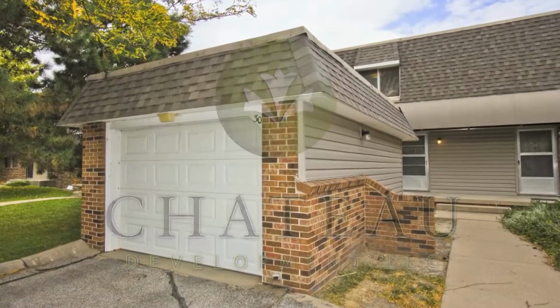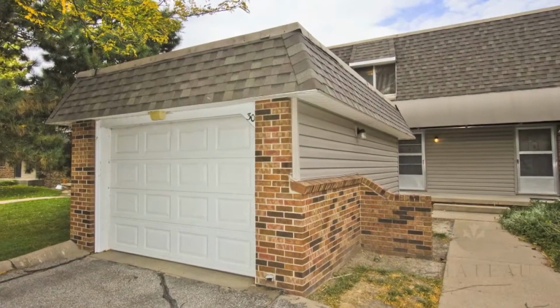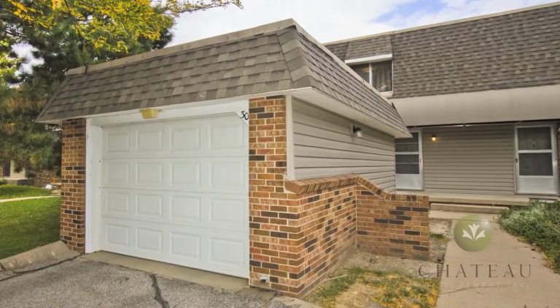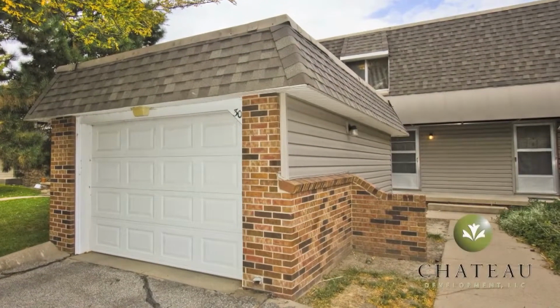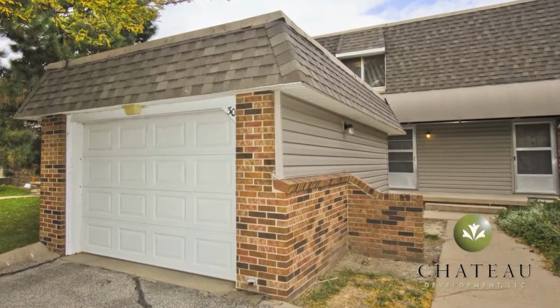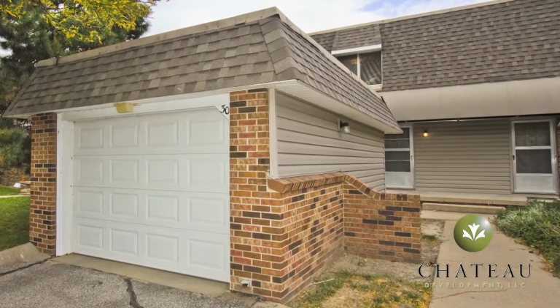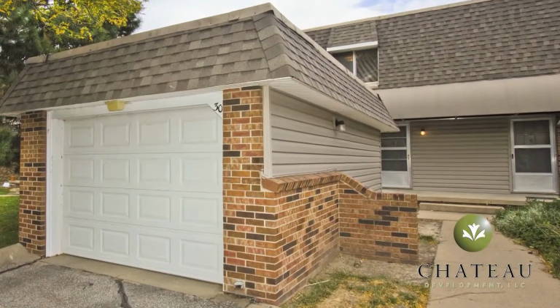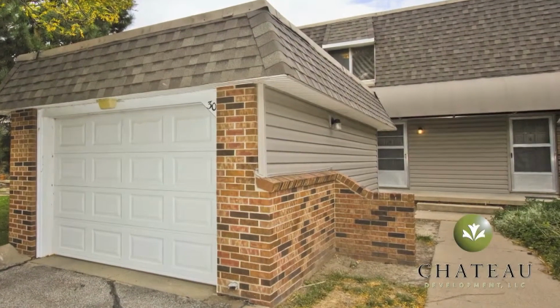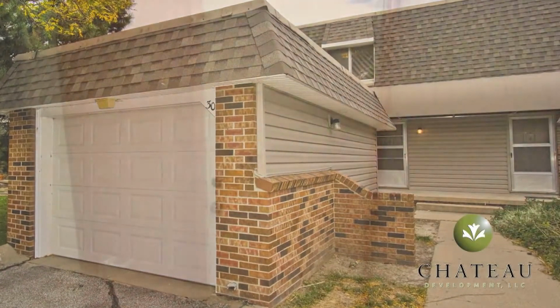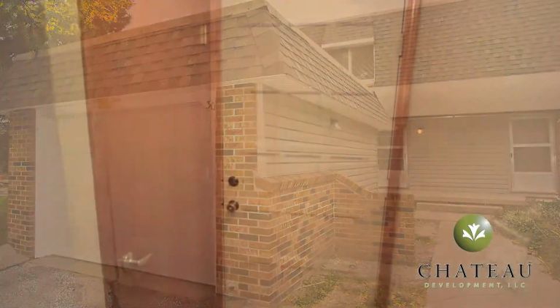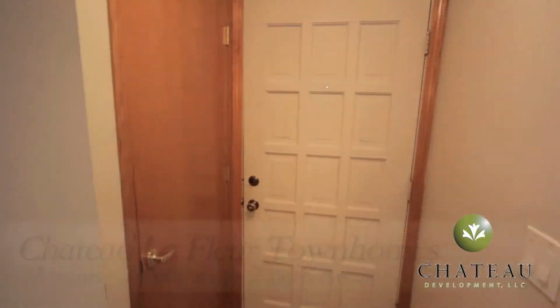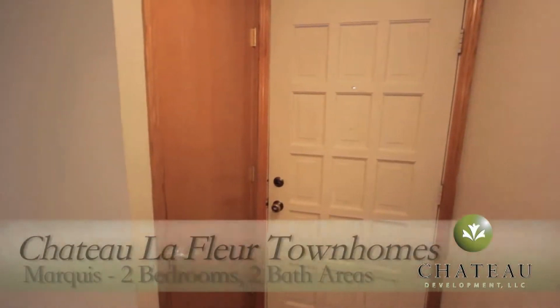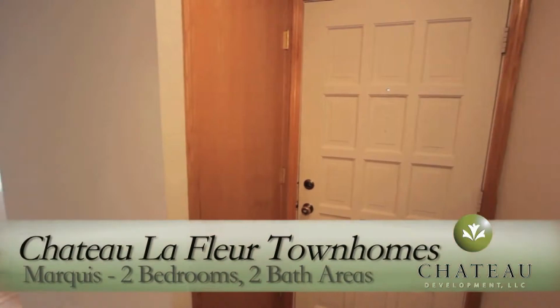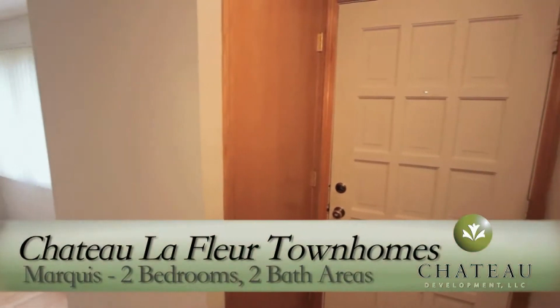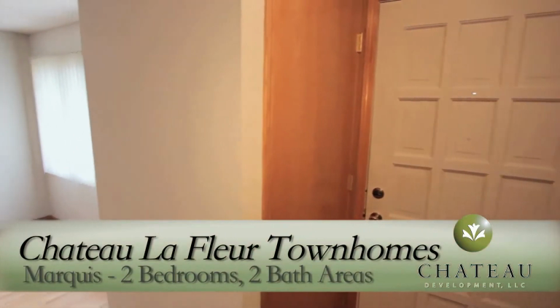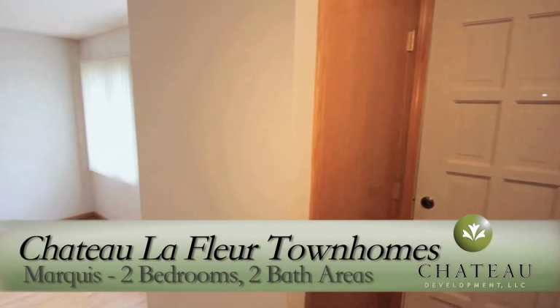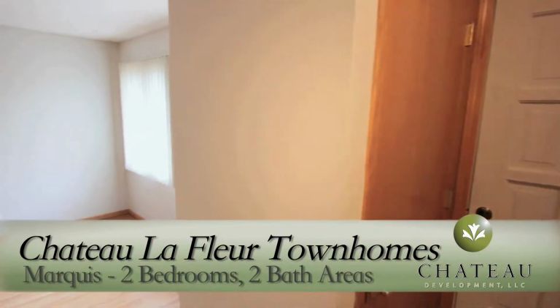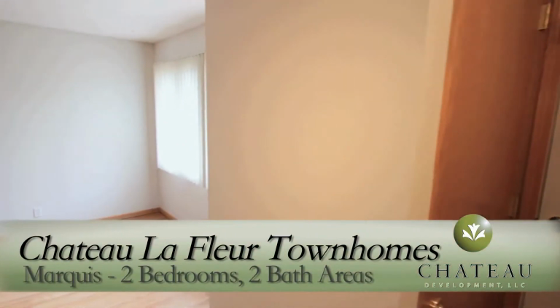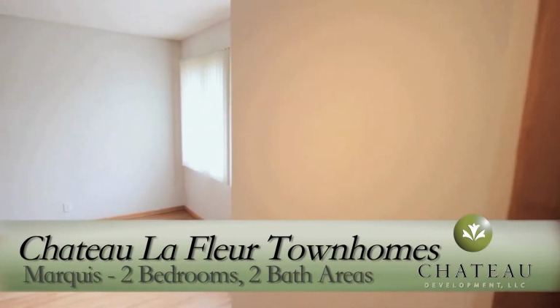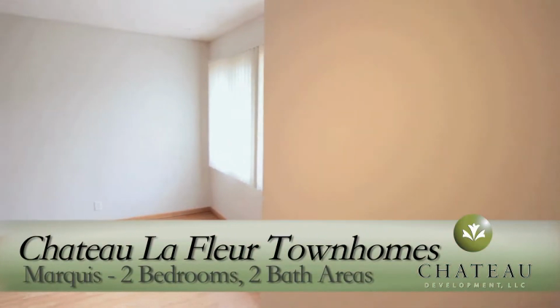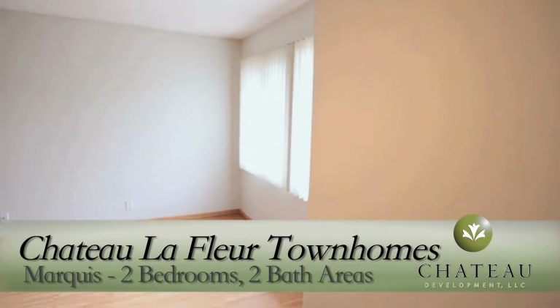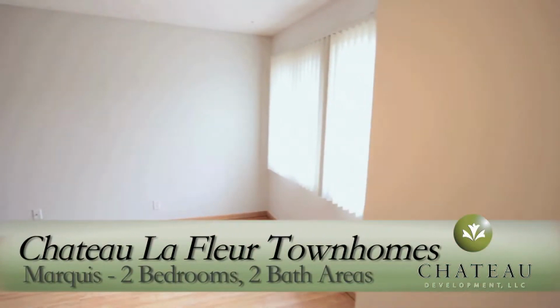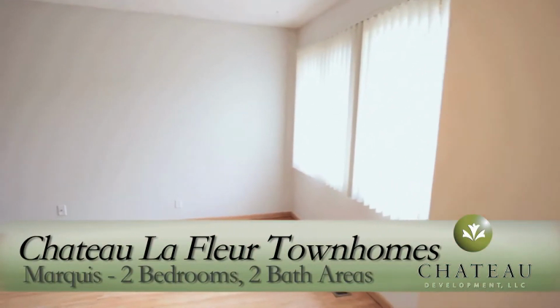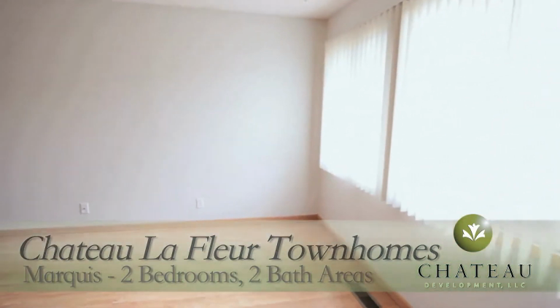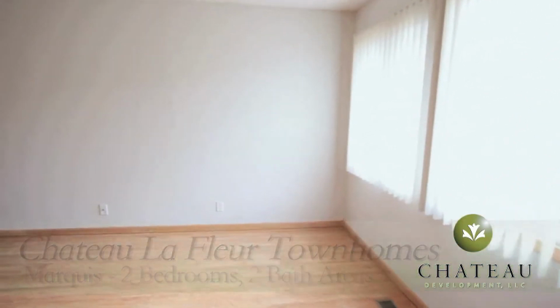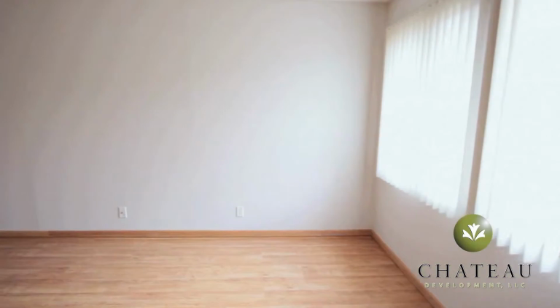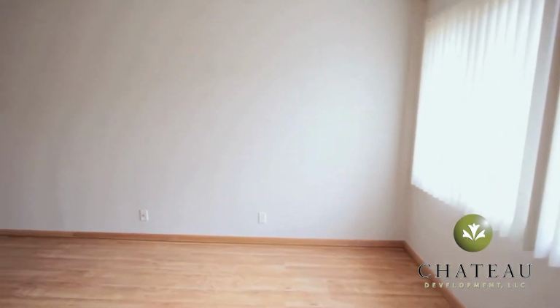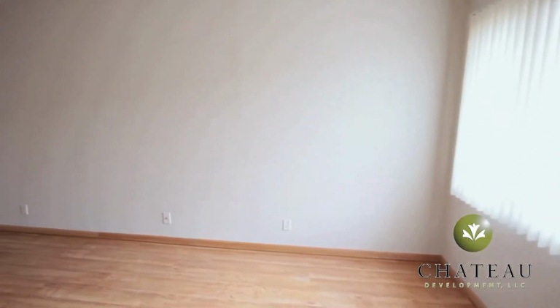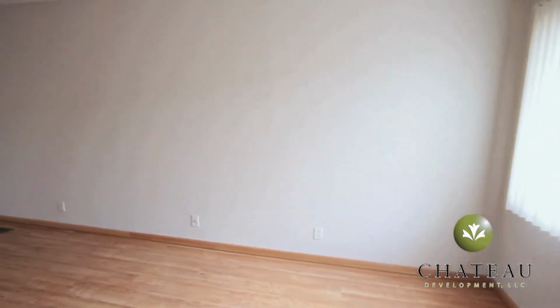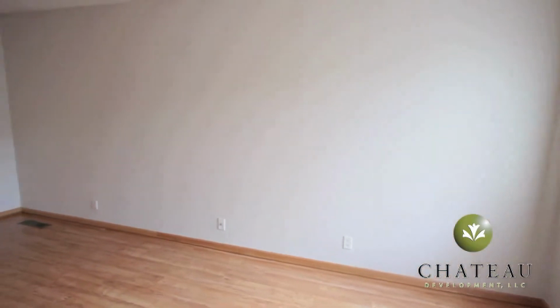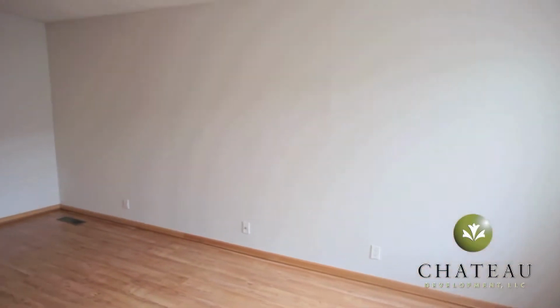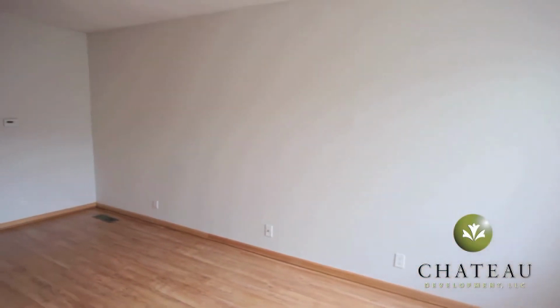Welcome to Chateau Le Fleur Townhomes, located just northwest of the intersection of Vine Street and North 66th Street in Lincoln, Nebraska, near the College of St. Mary. This is the Marquis Floor Plan, a two-bedroom, two-bath townhome.